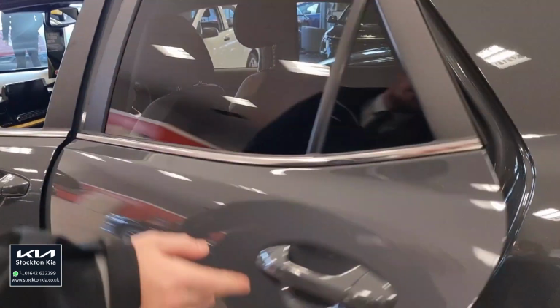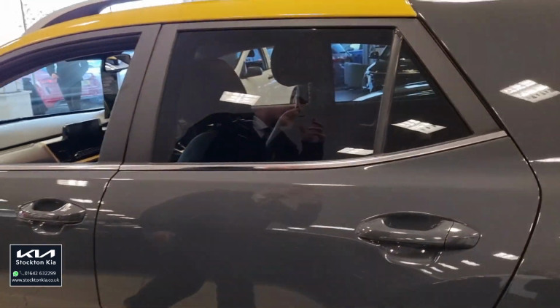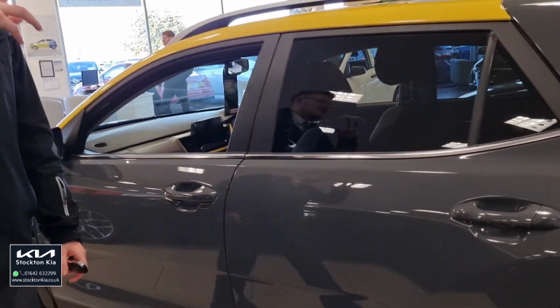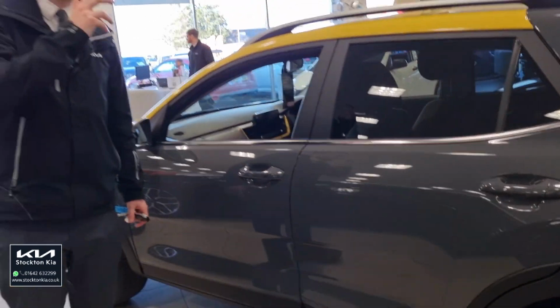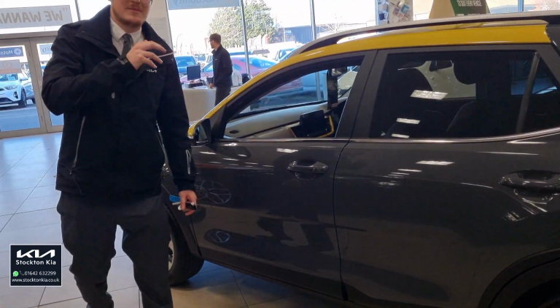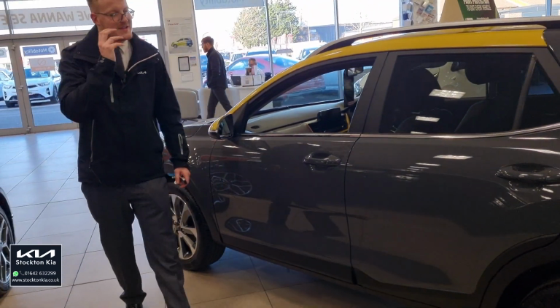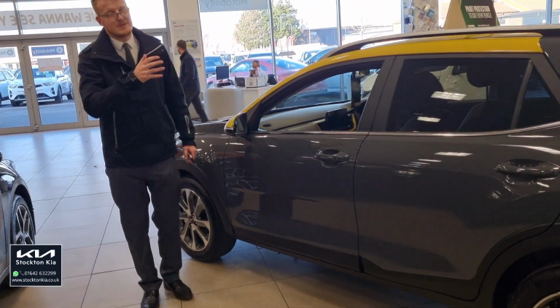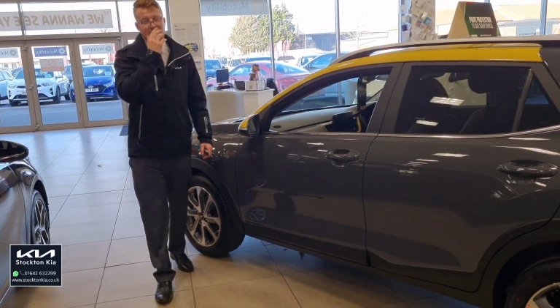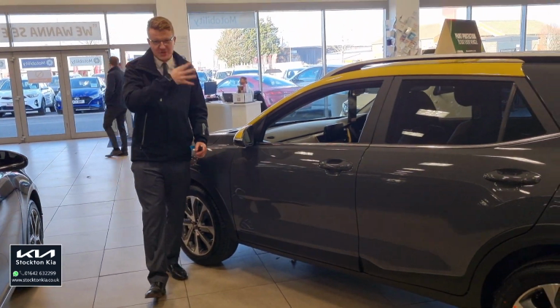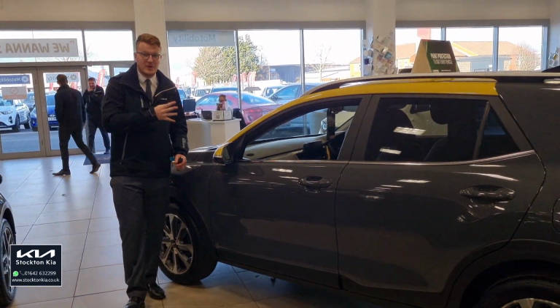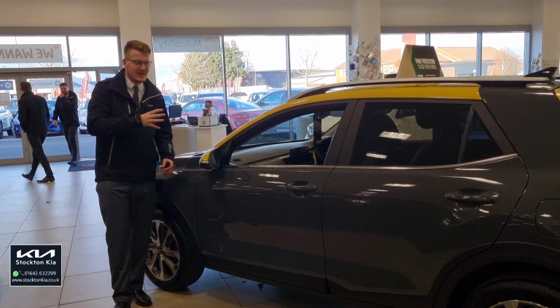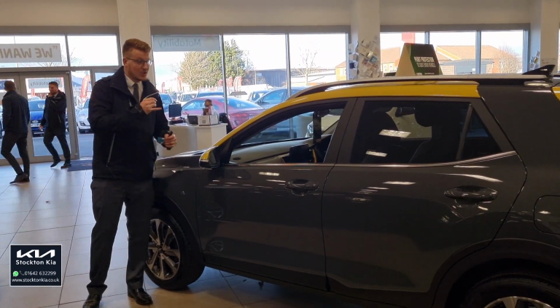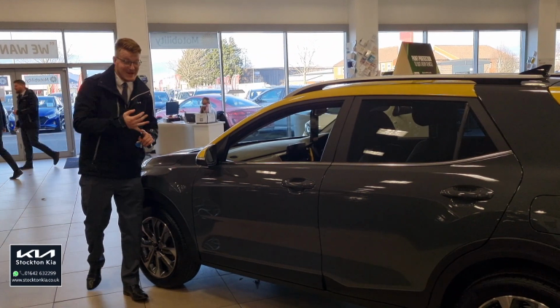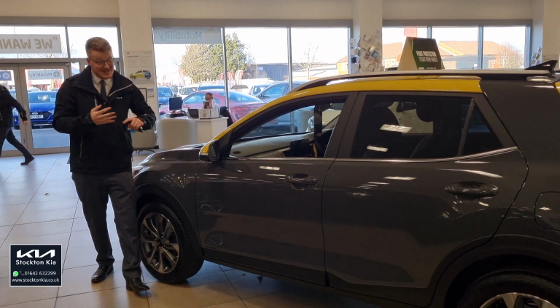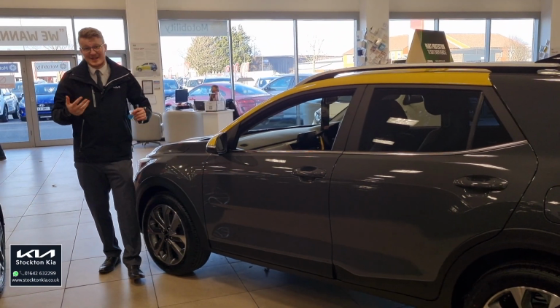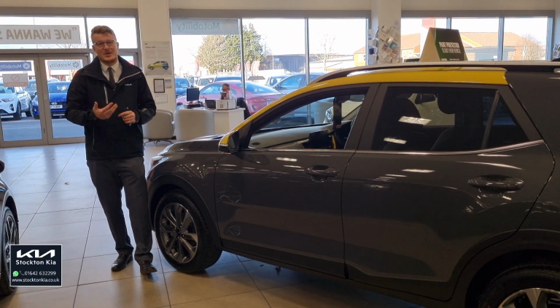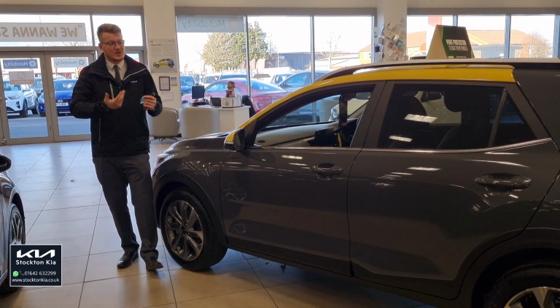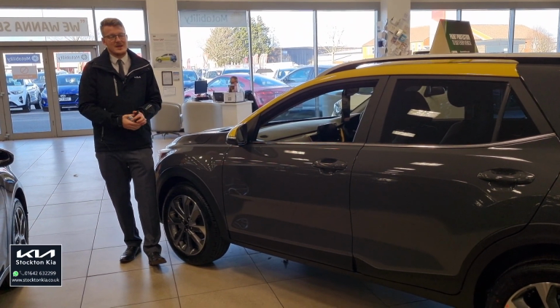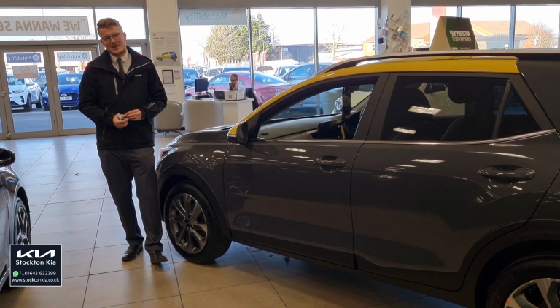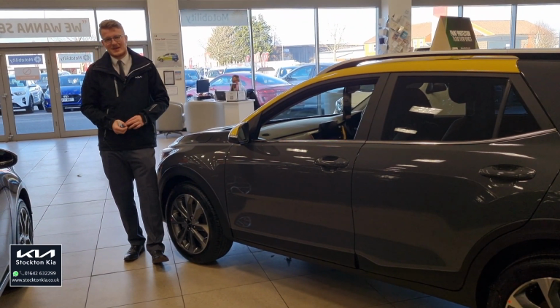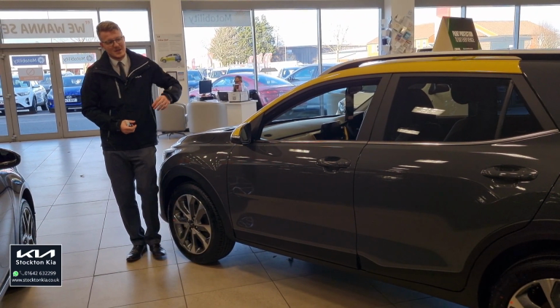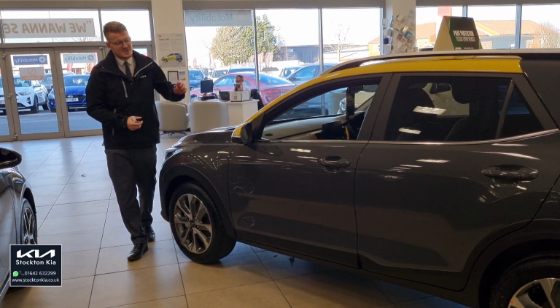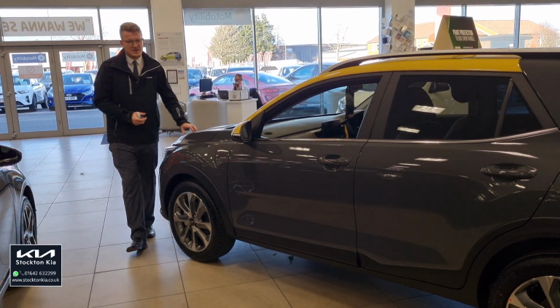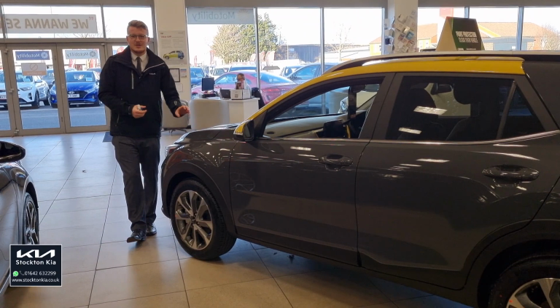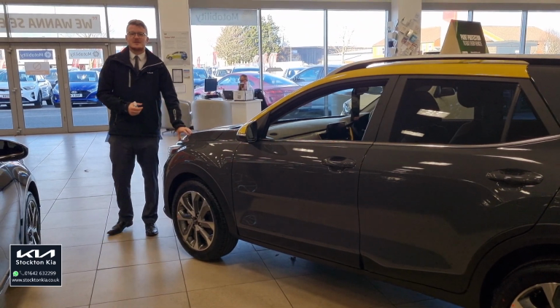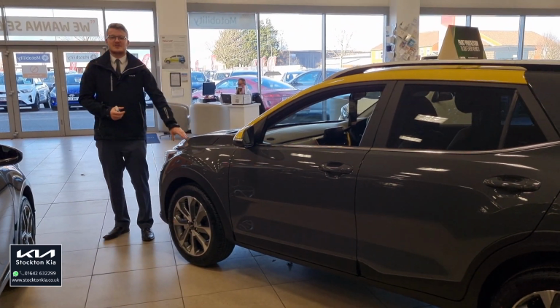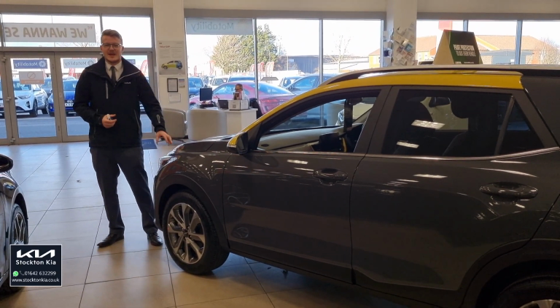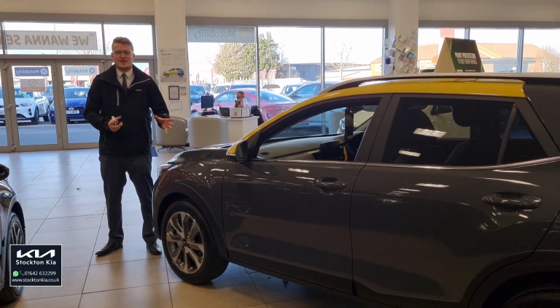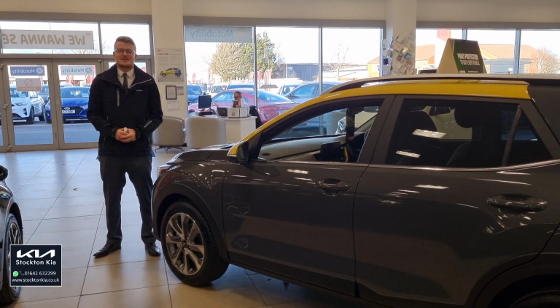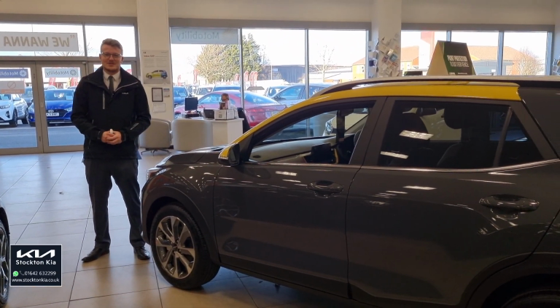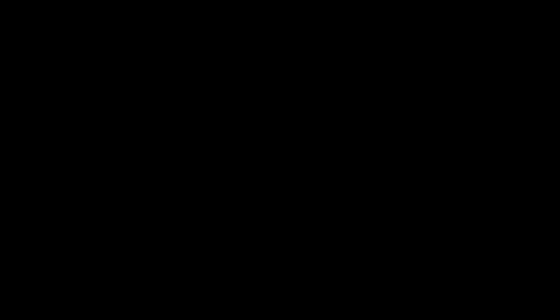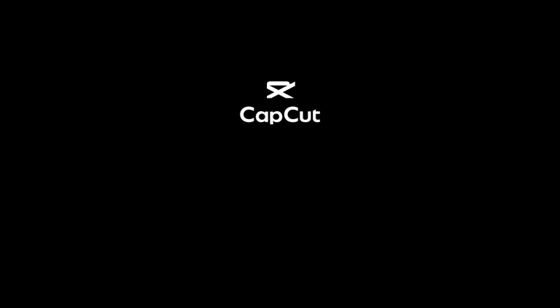There are many fantastic options on this Stonic Quantum — this is a fantastic spec level, it's a special edition from Kia. Great spec level: heated seats, sat-nav, camera — you name it, it's a very high spec car. So to secure yours, do get in contact with us here at Stockton Kia. We'll be more than happy to assist you.